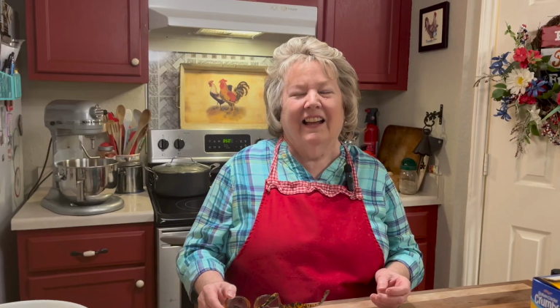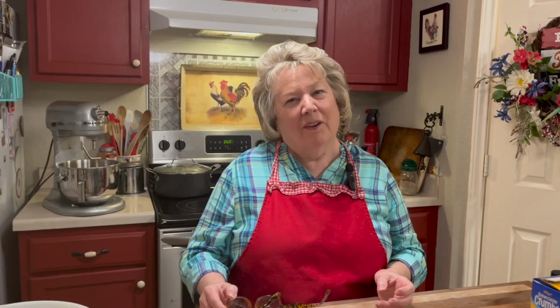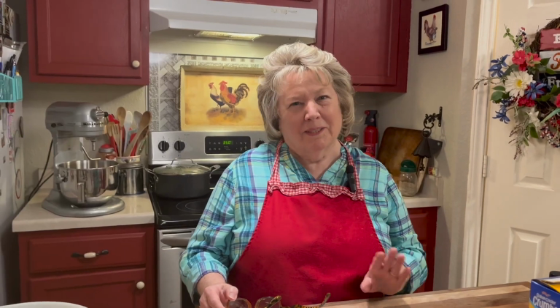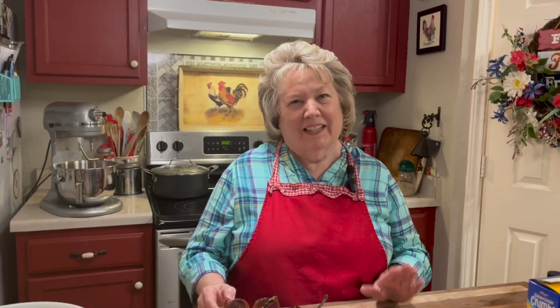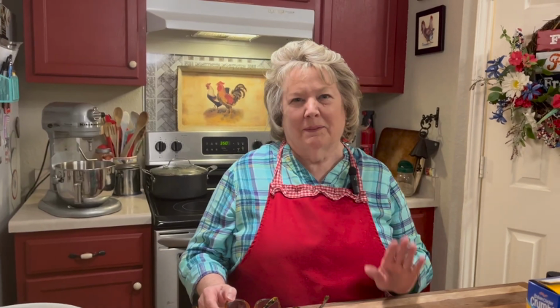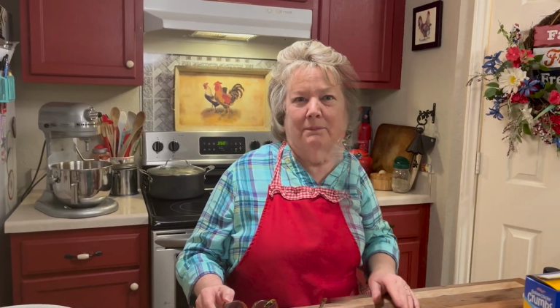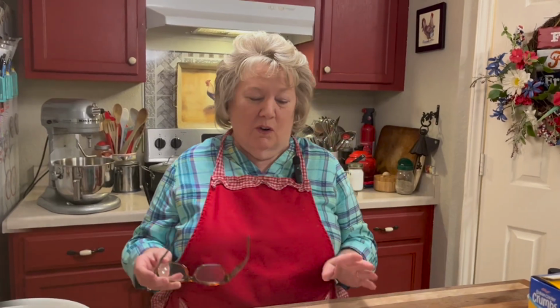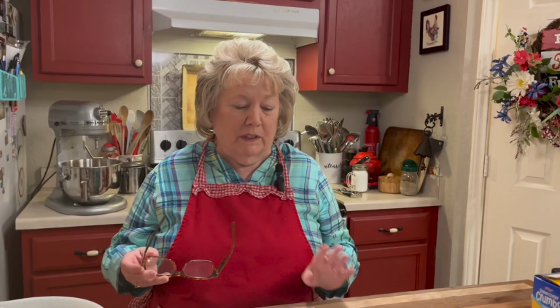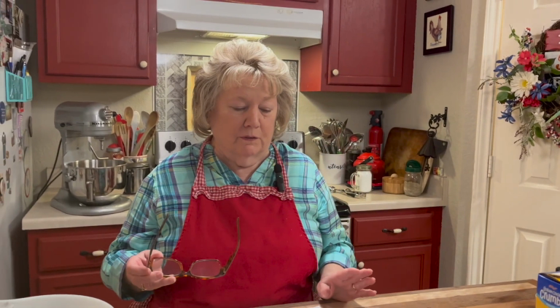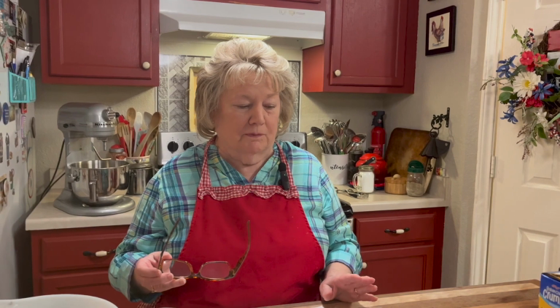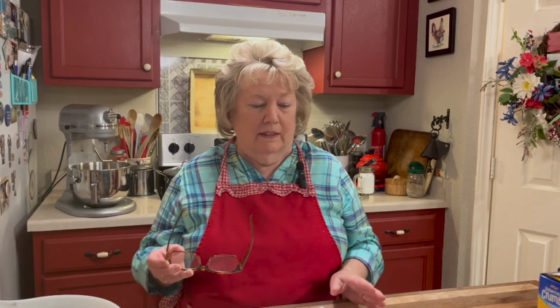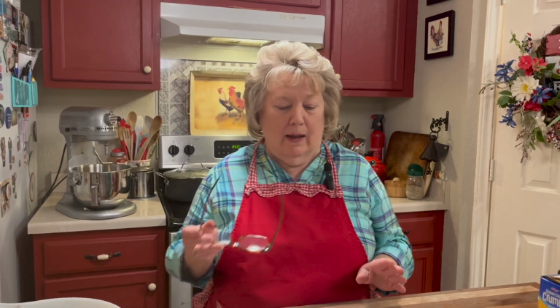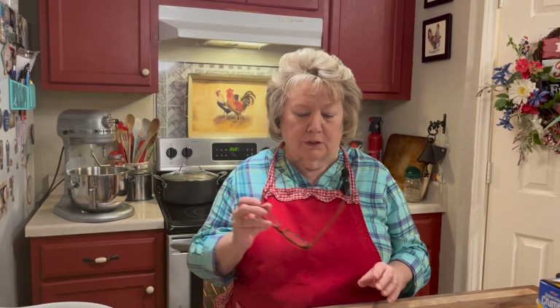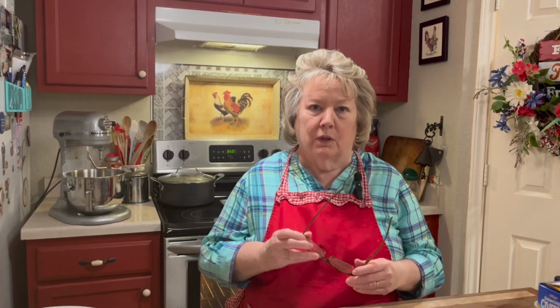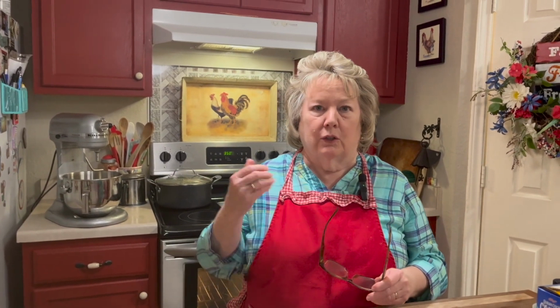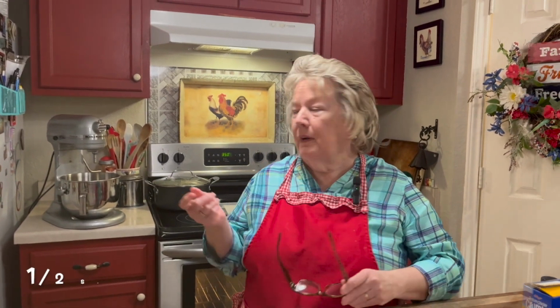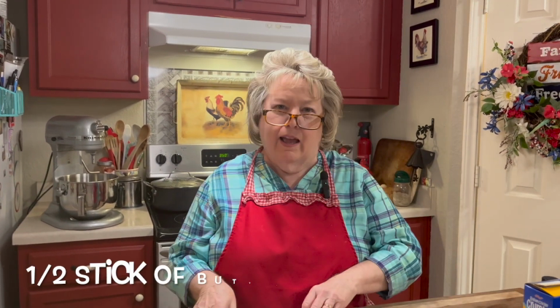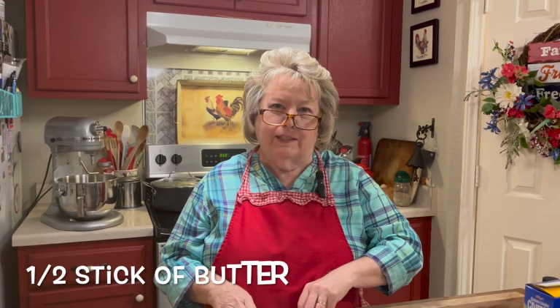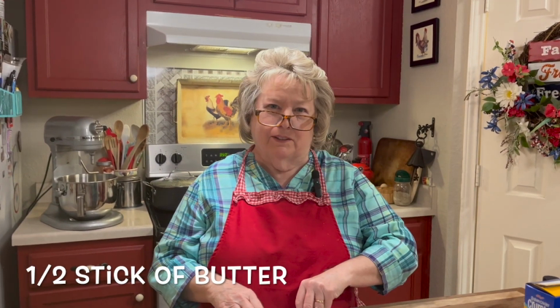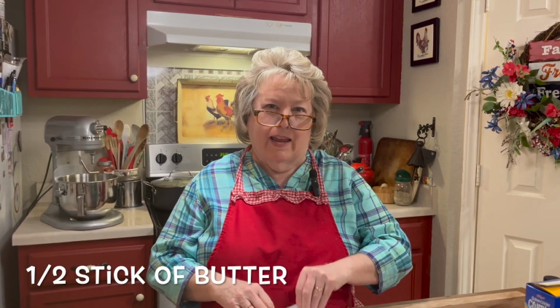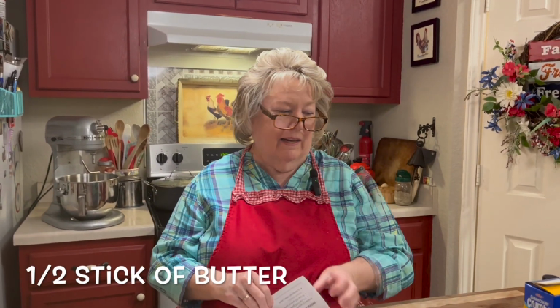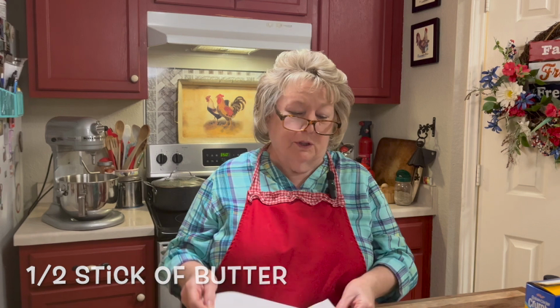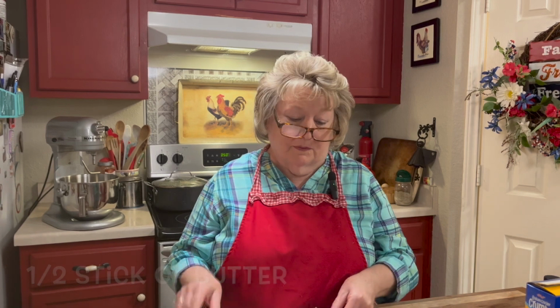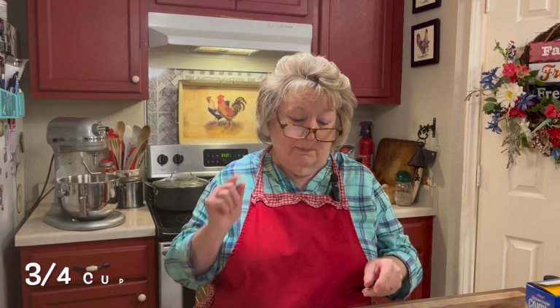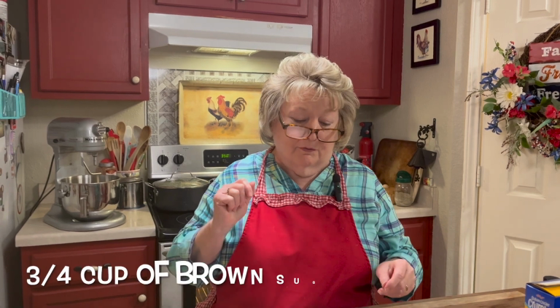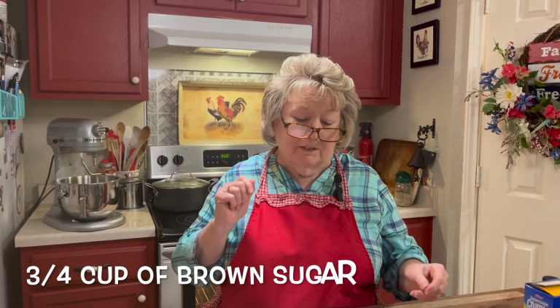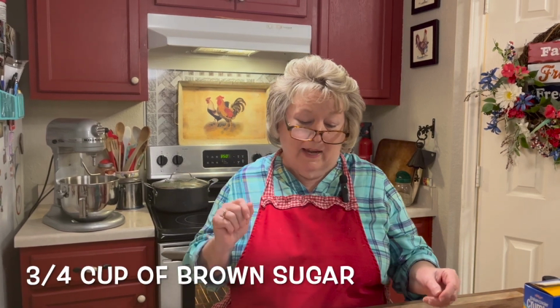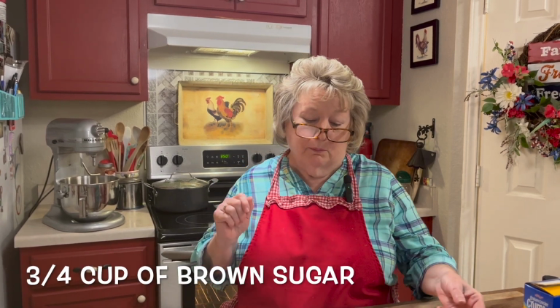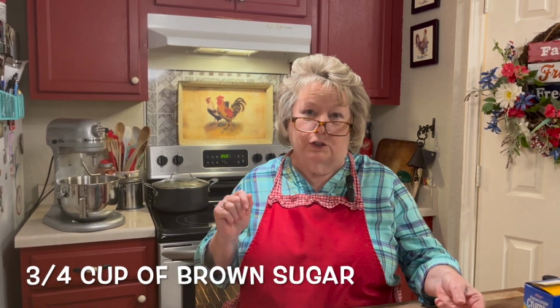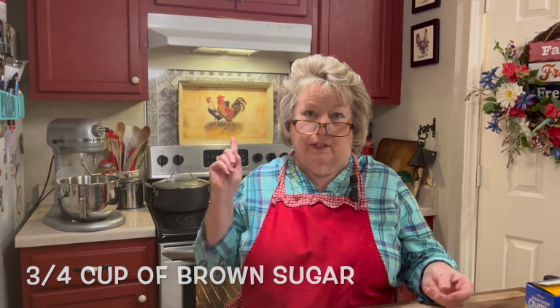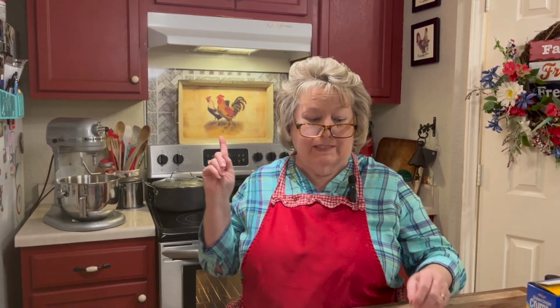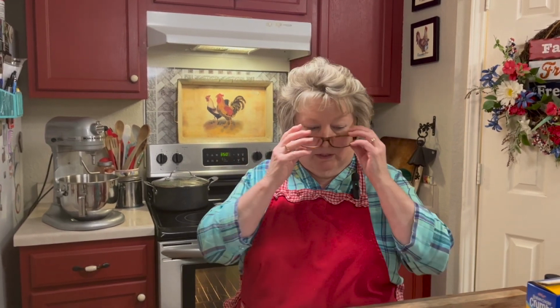Hi, welcome to Simply Country Cuisine. What we're going to do first is incorporate a half a stick of butter and three quarters of a cup of firmly packed brown sugar in my stand mixer.